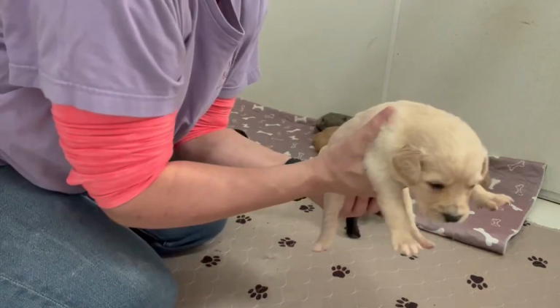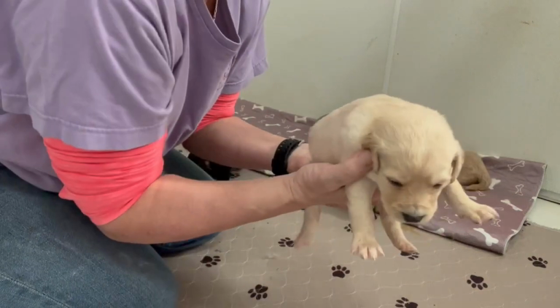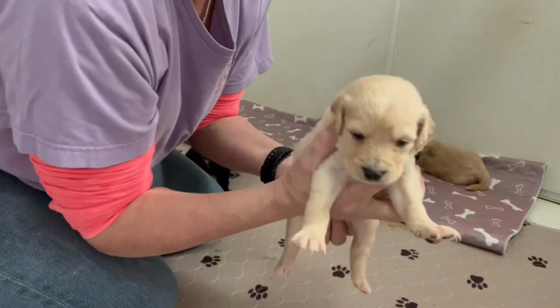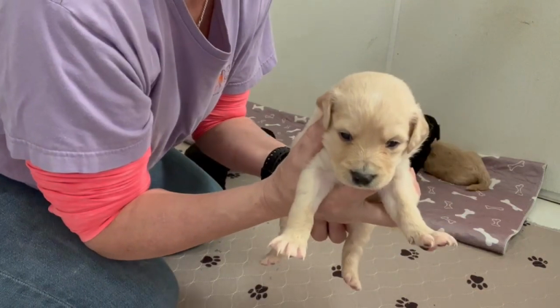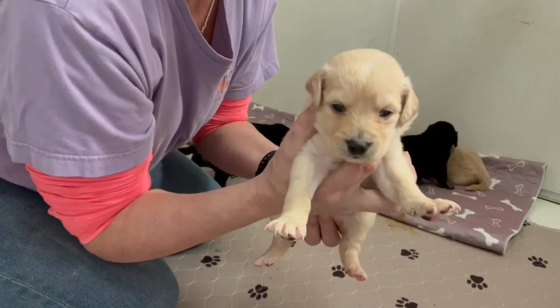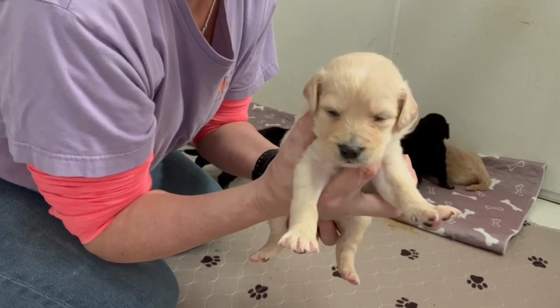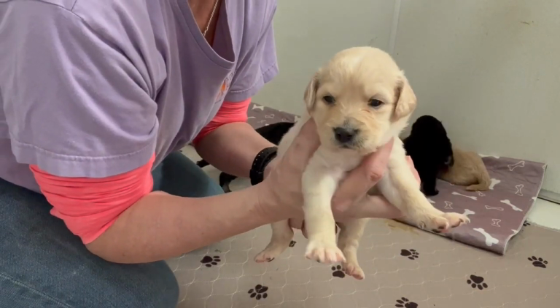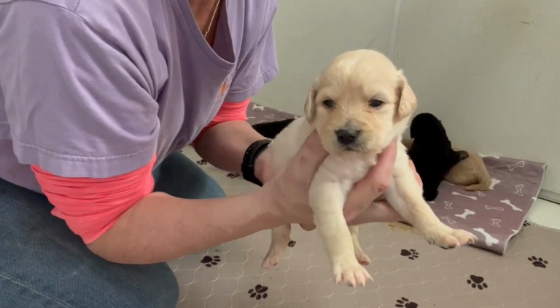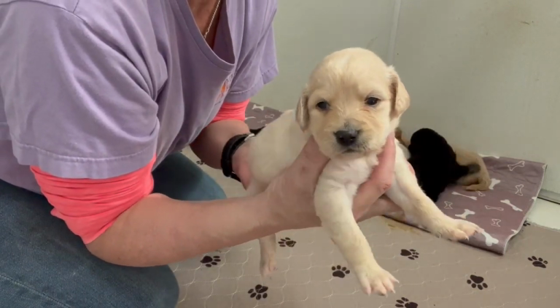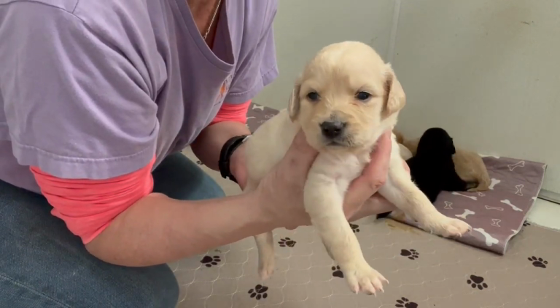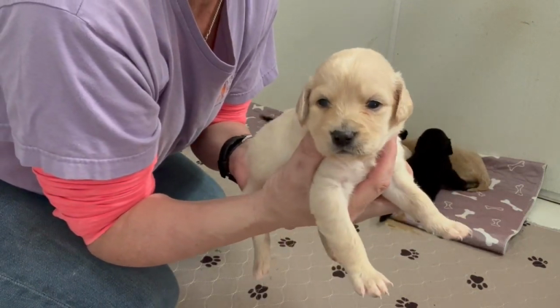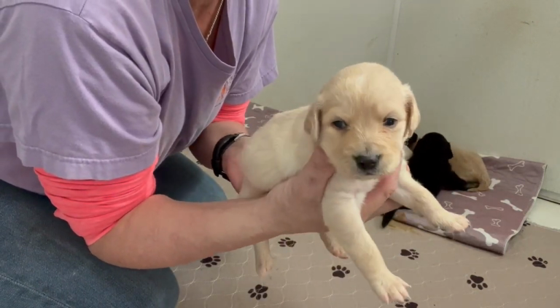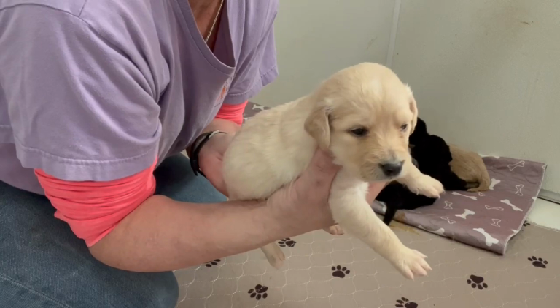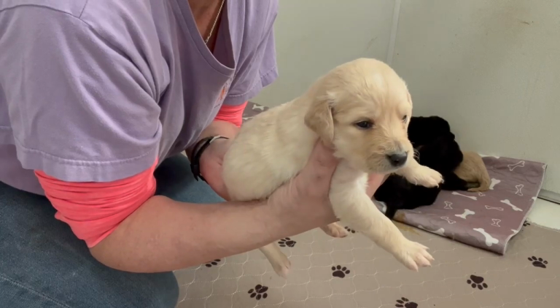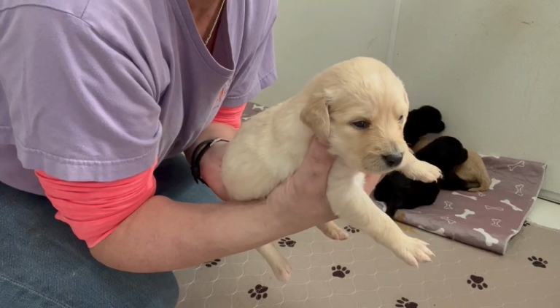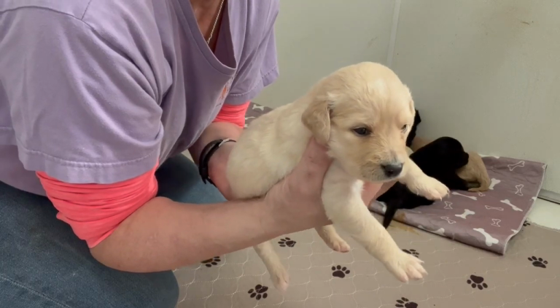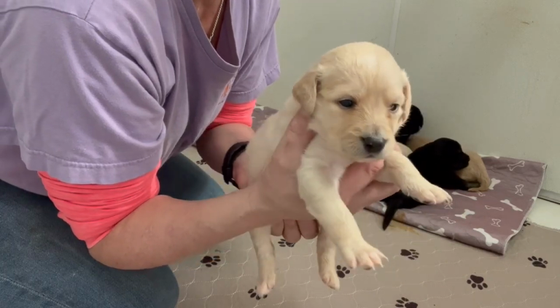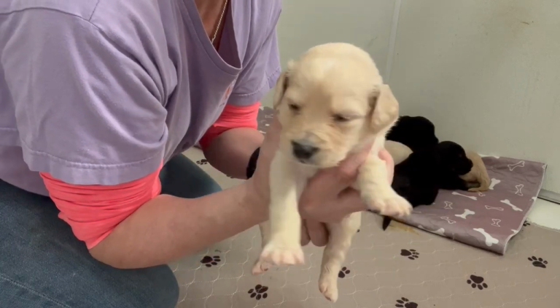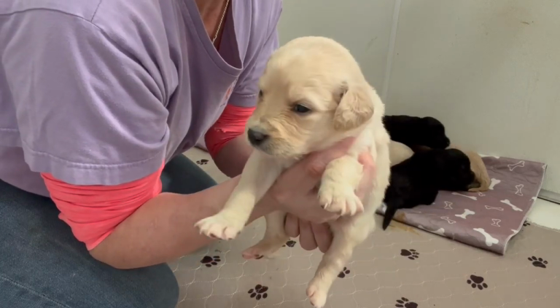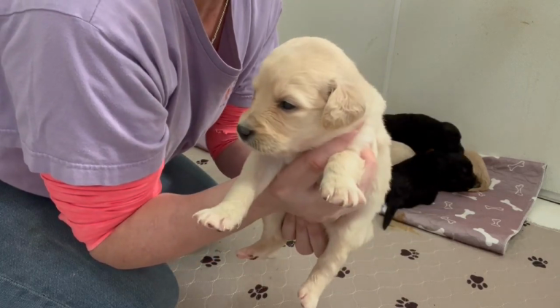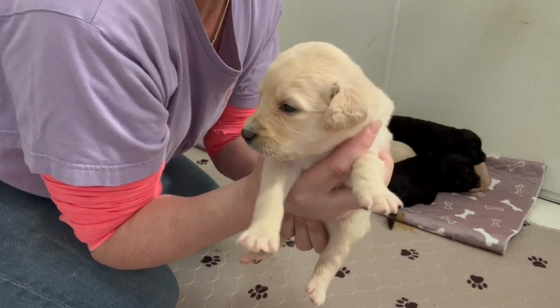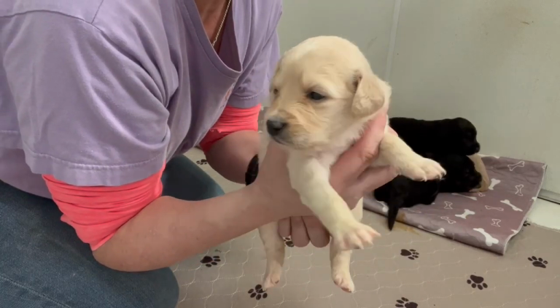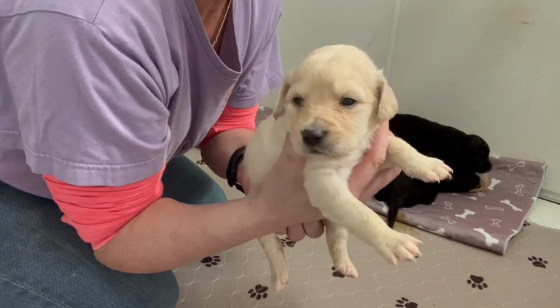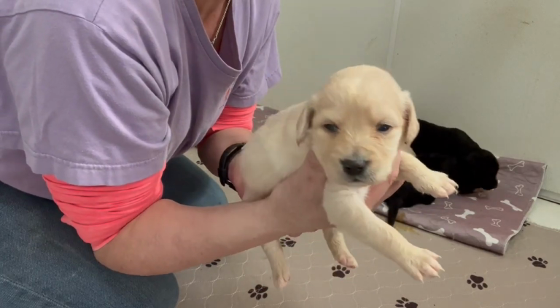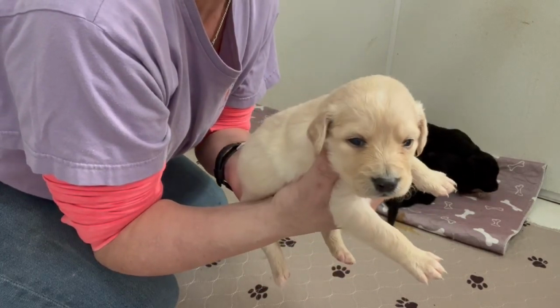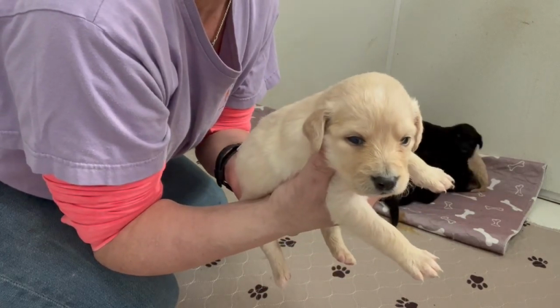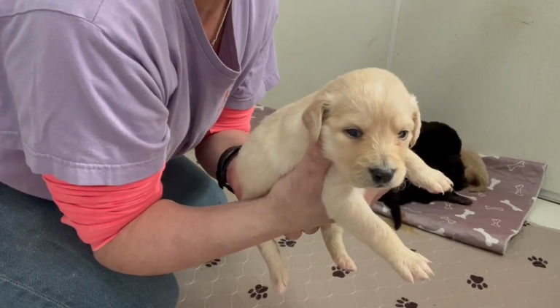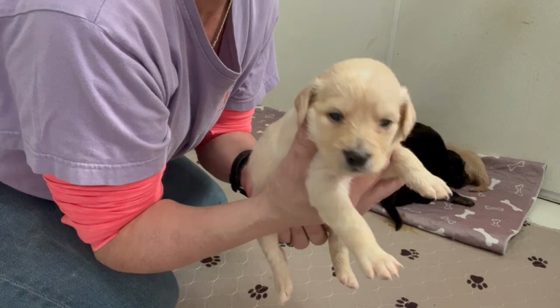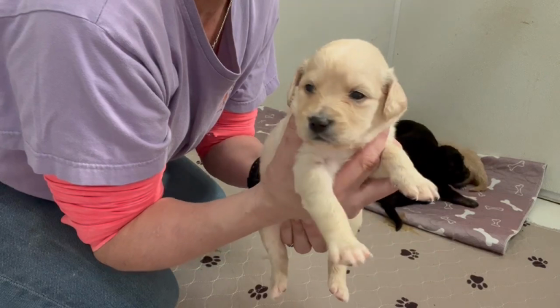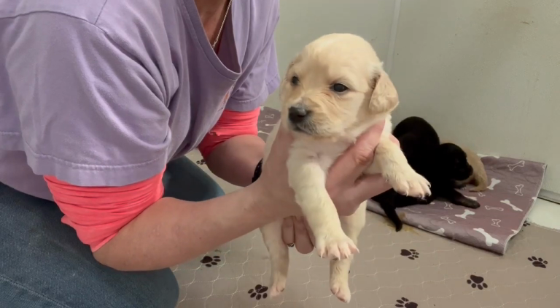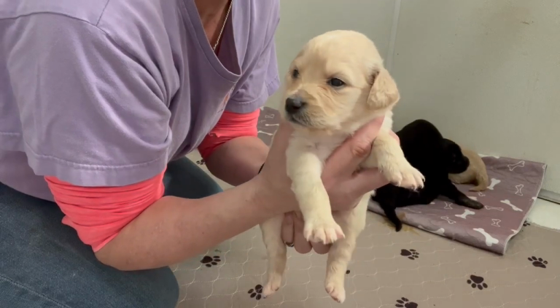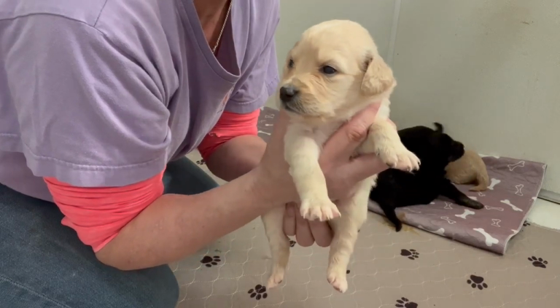This is our little girl. I love her little white dot on her face. Definitely more of an English cream kind of a color. Very pretty.